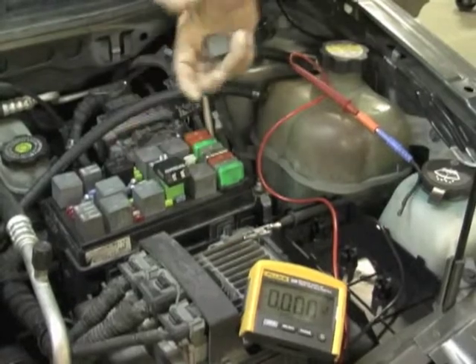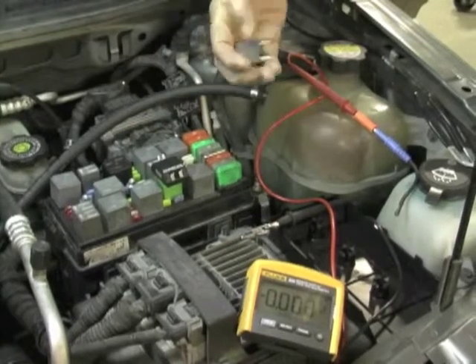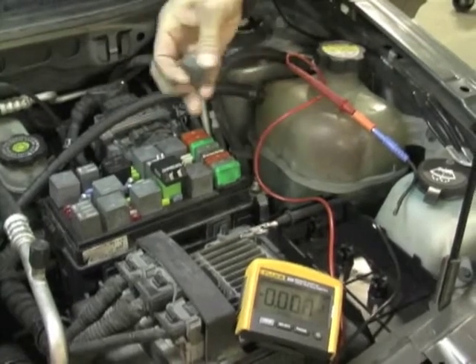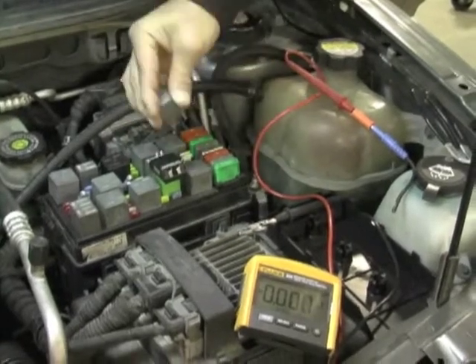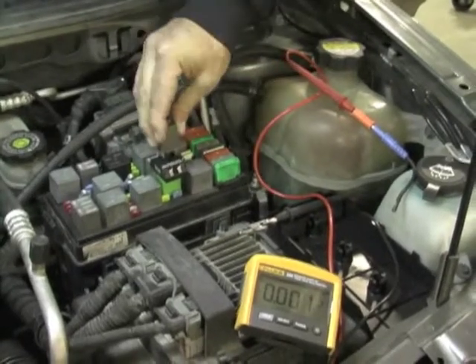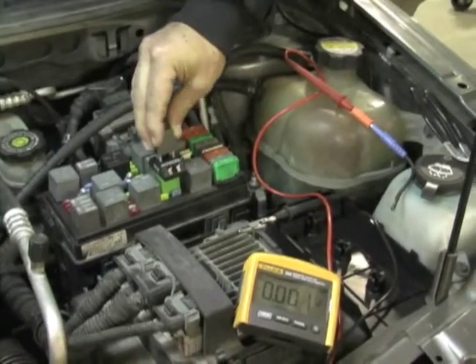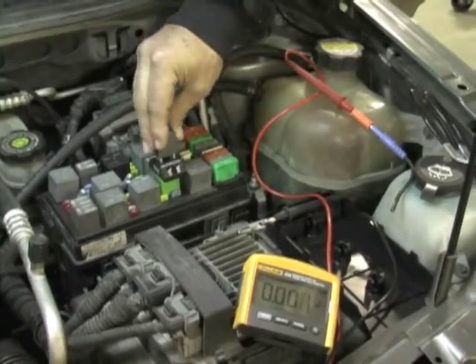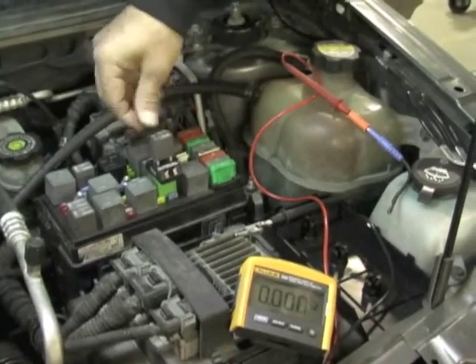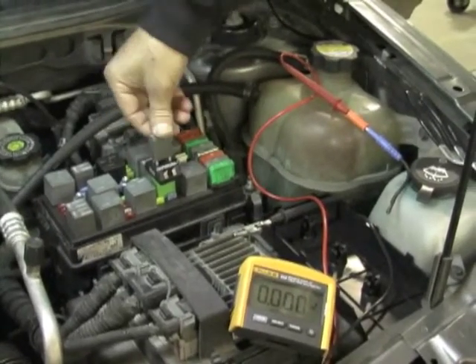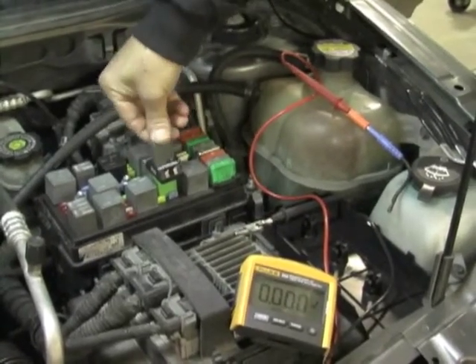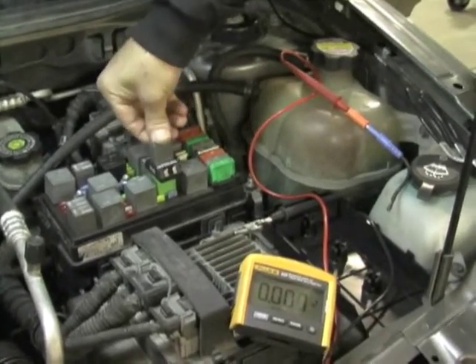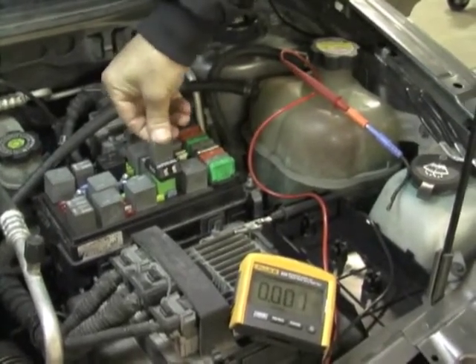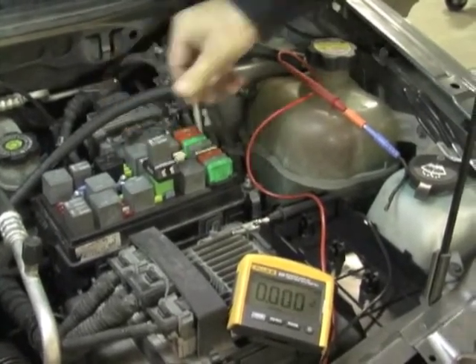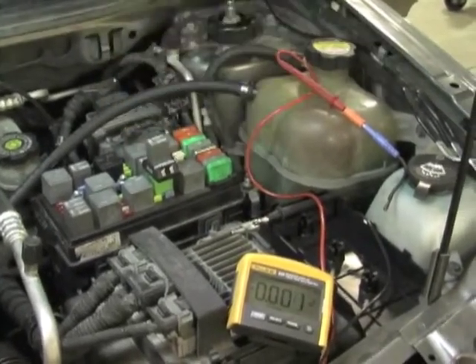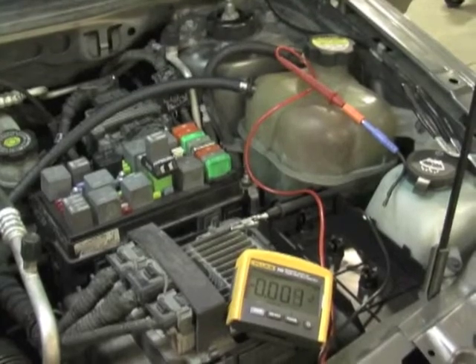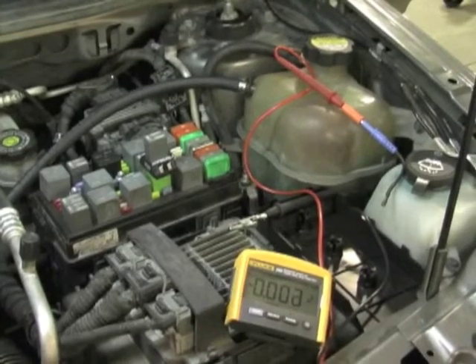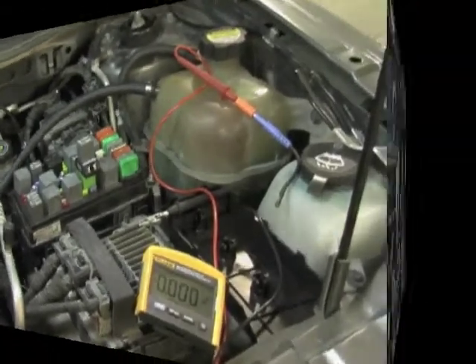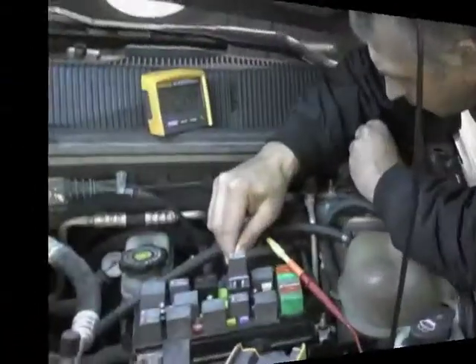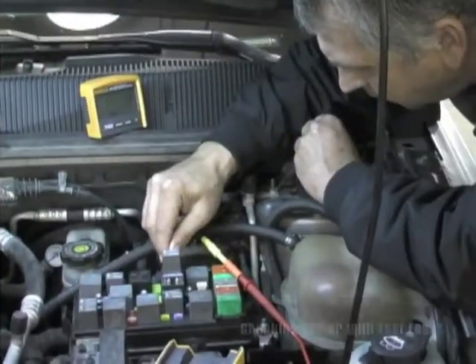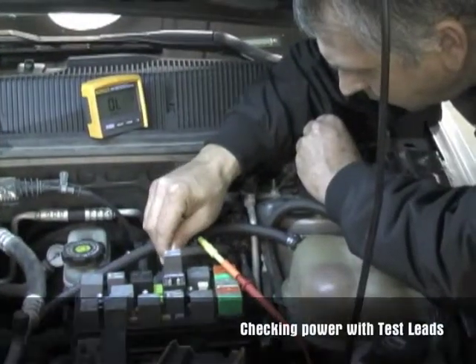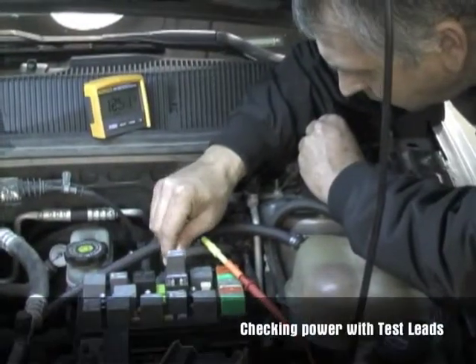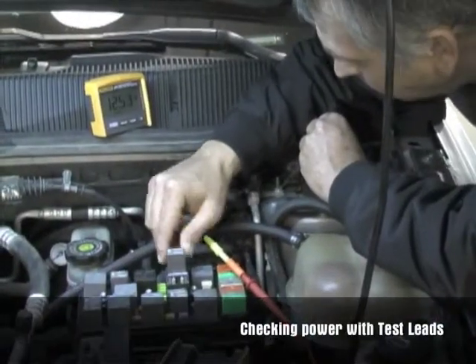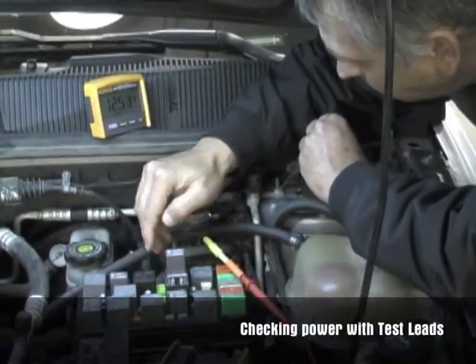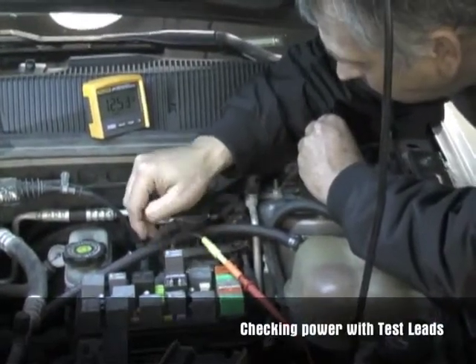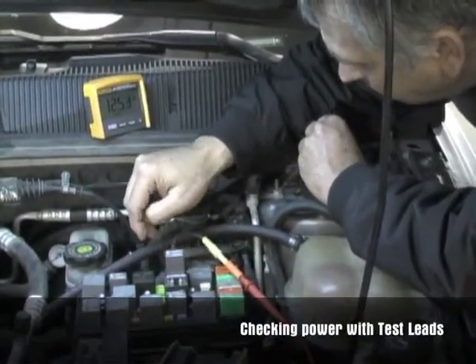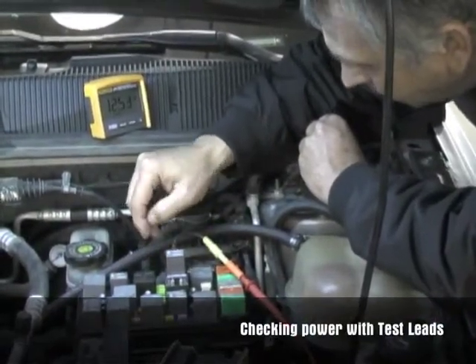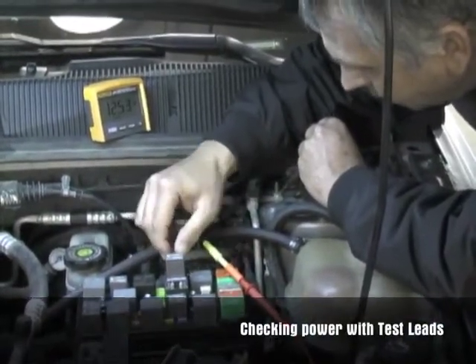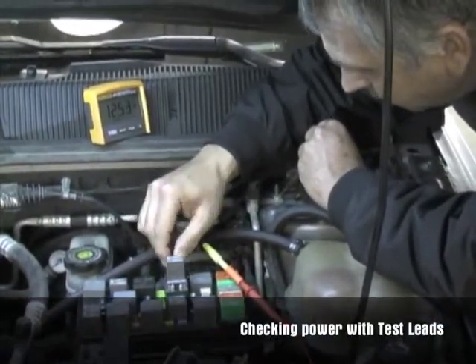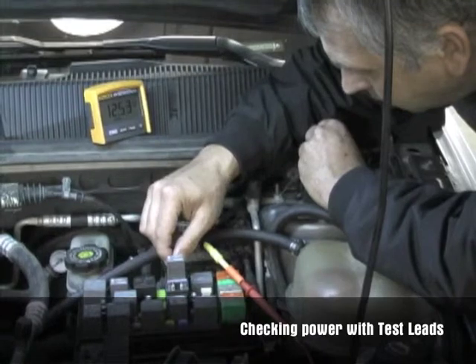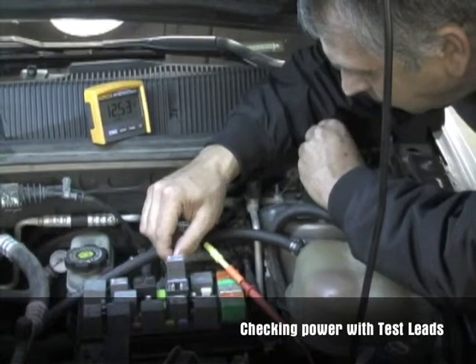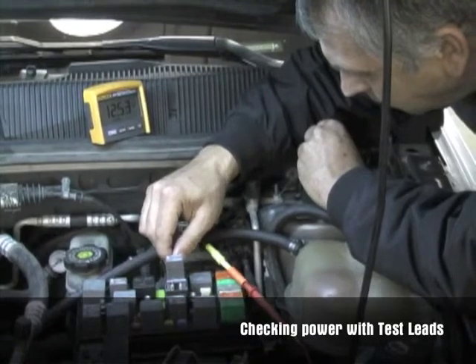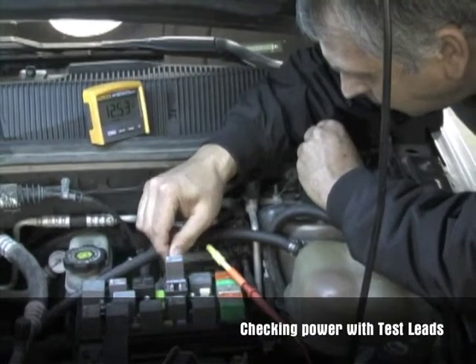Select the proper relay test jumper and align the pins properly in the relay box. Insert the relay test jumper and then place the relay on top of the relay test jumper. Be careful to always align the pins properly.